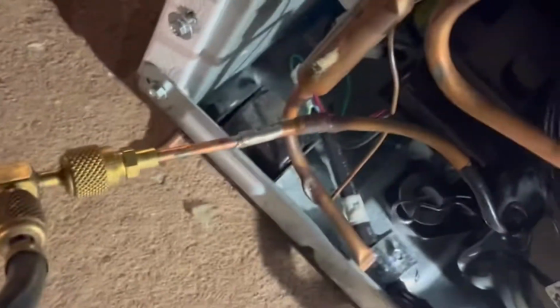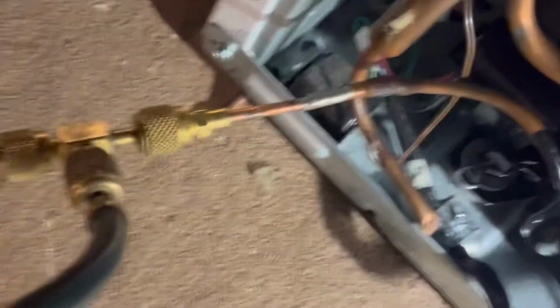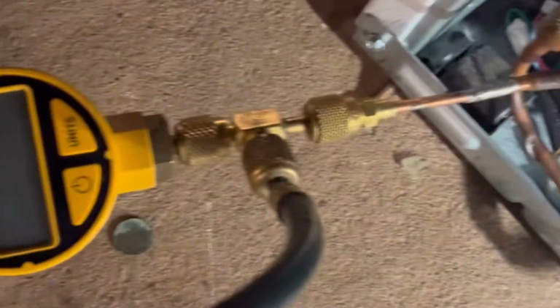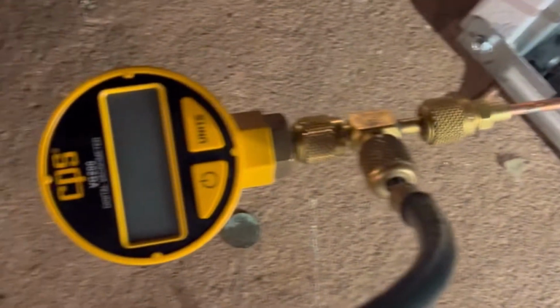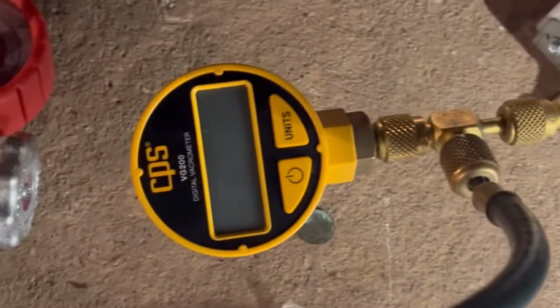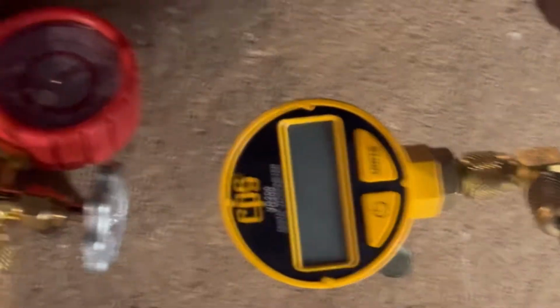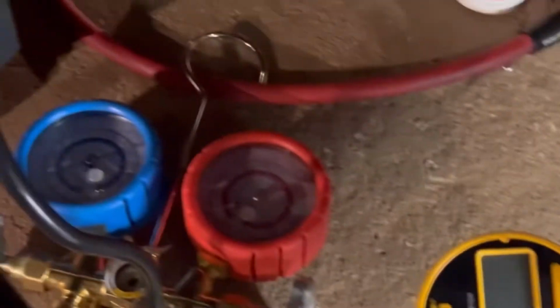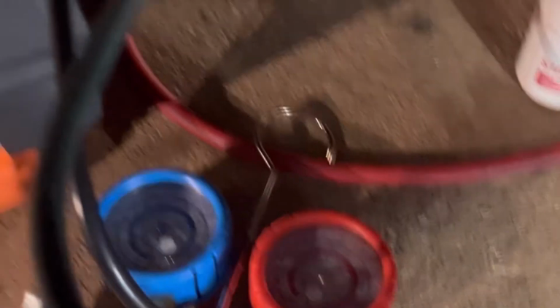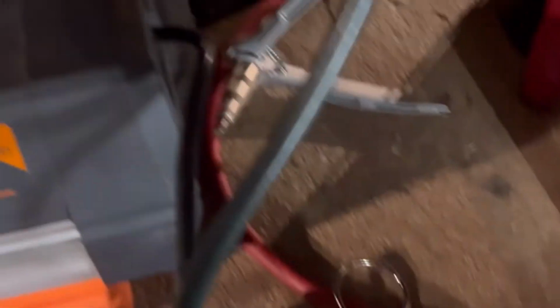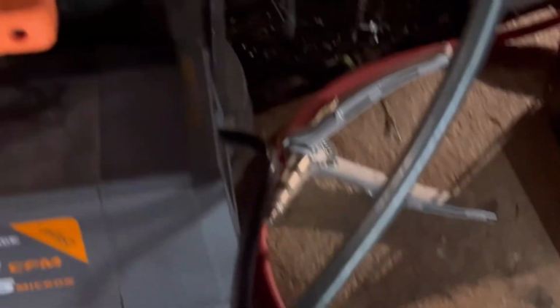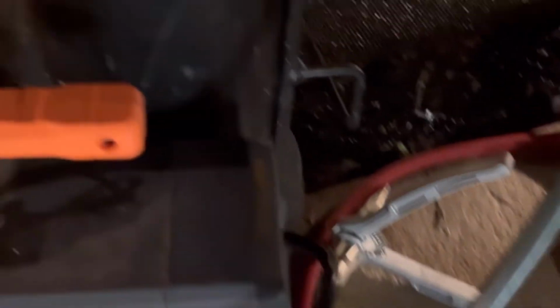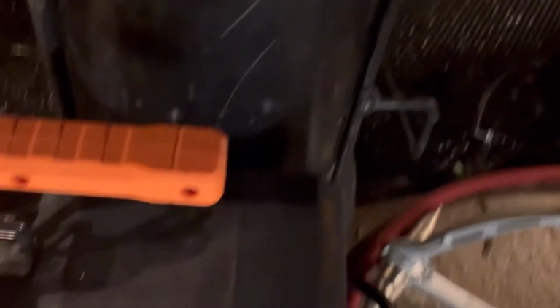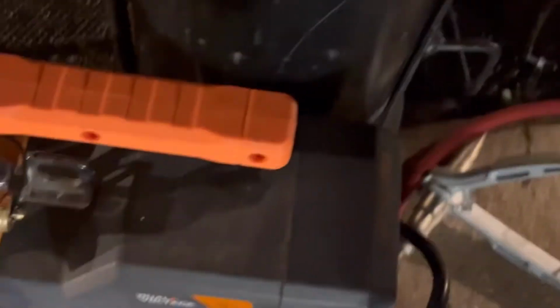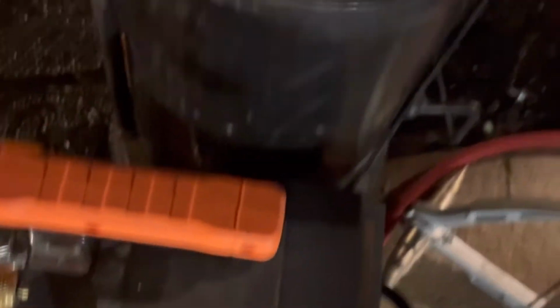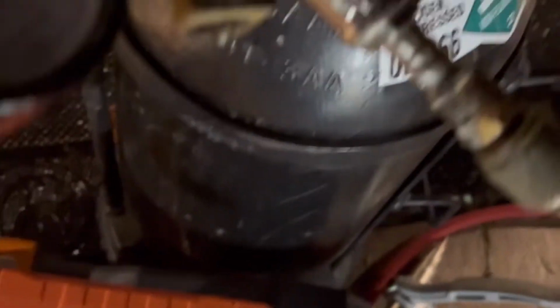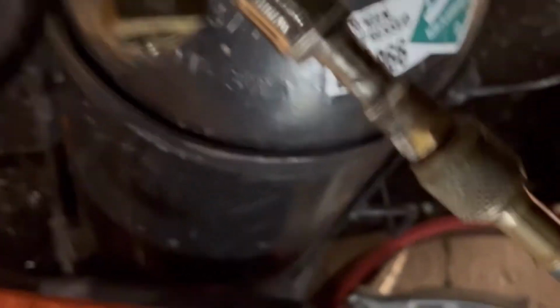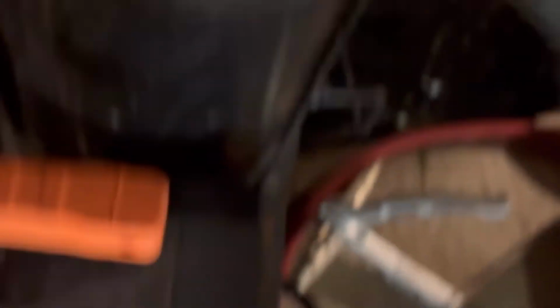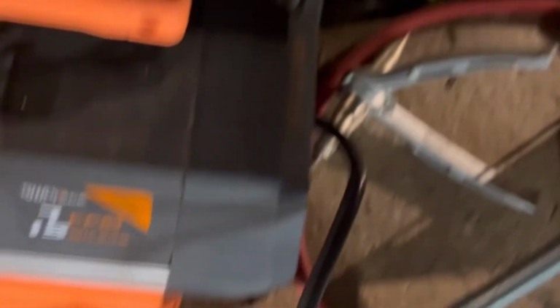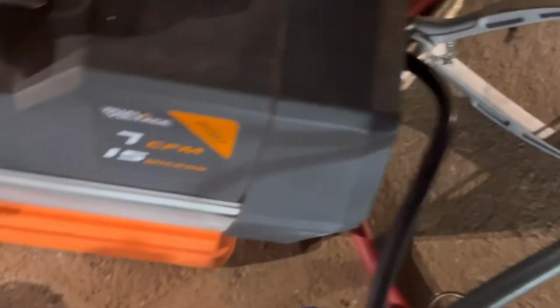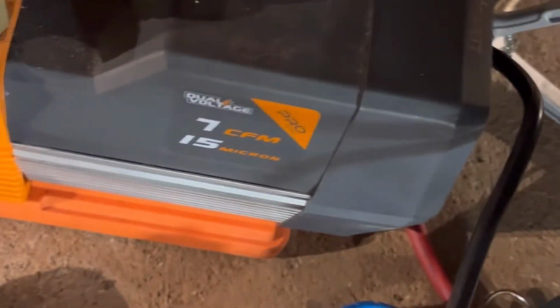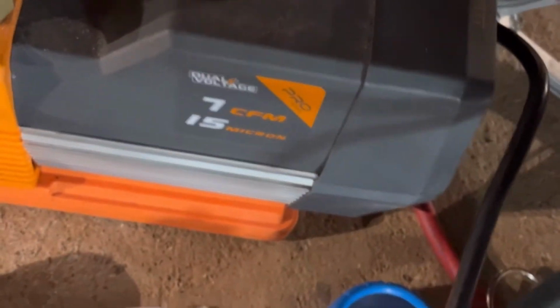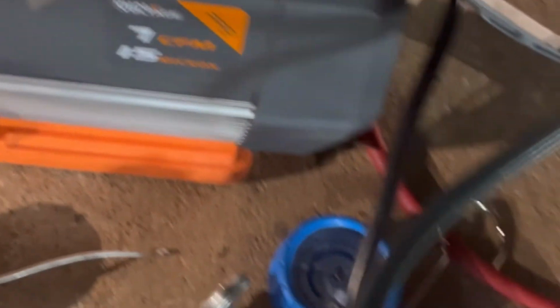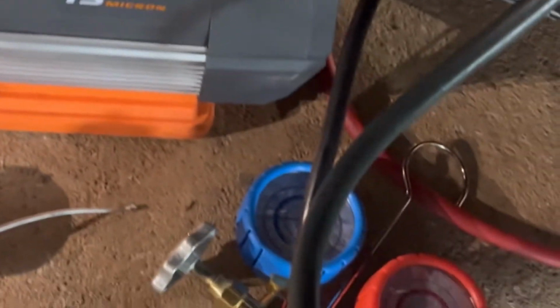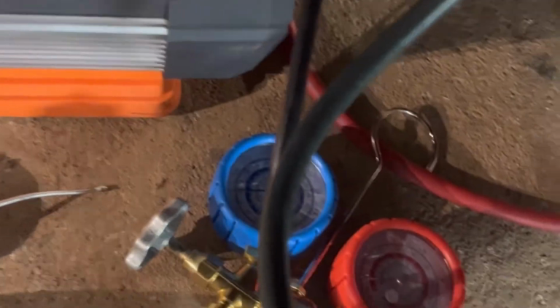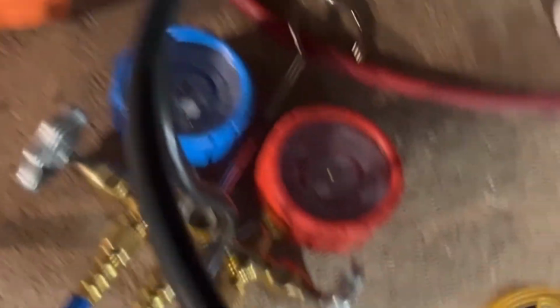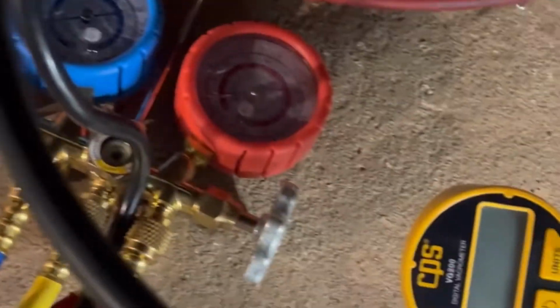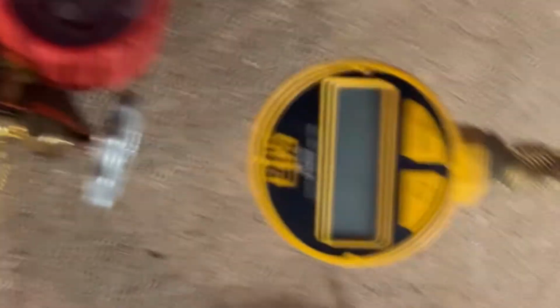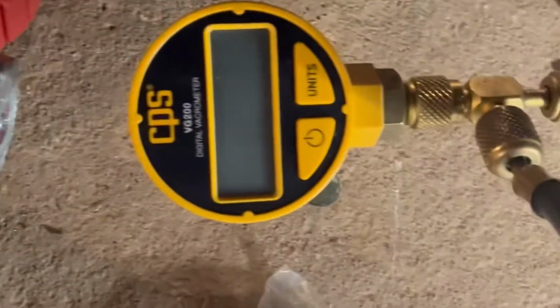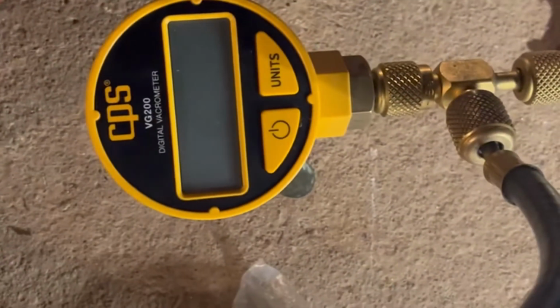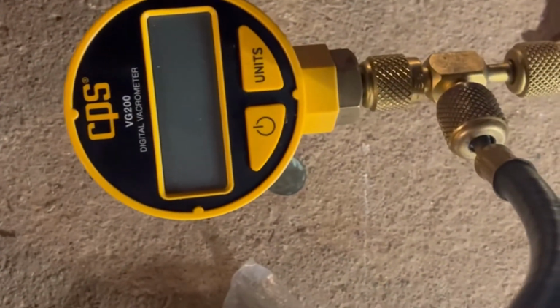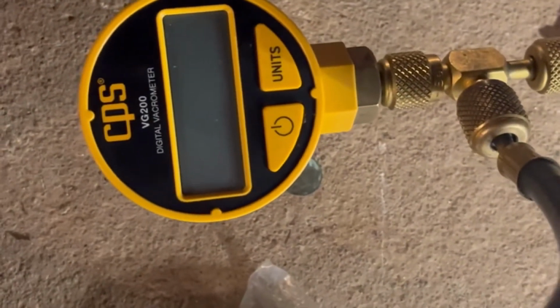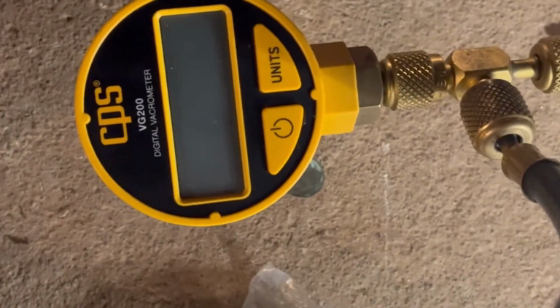All right, we just got done doing a nitrogen check, and now we're going to do a vacuum. We're letting out the nitrogen nice and slow.